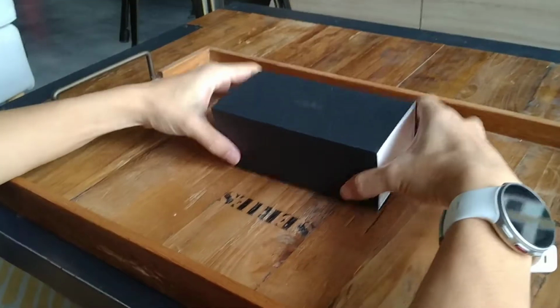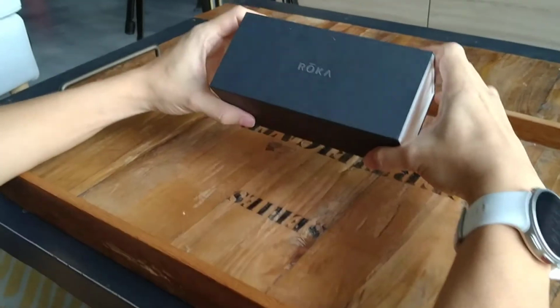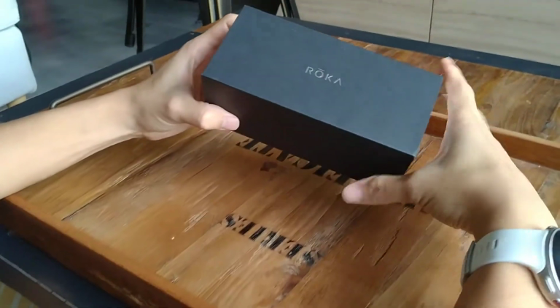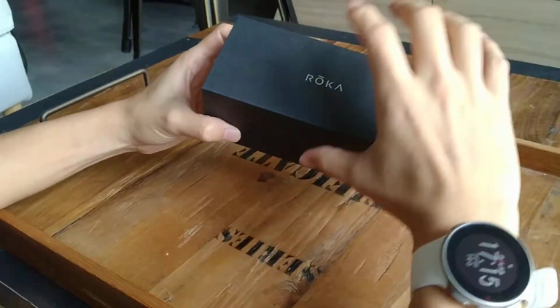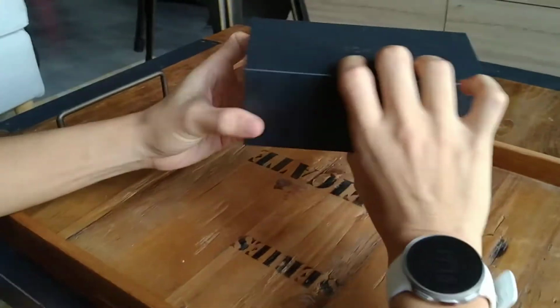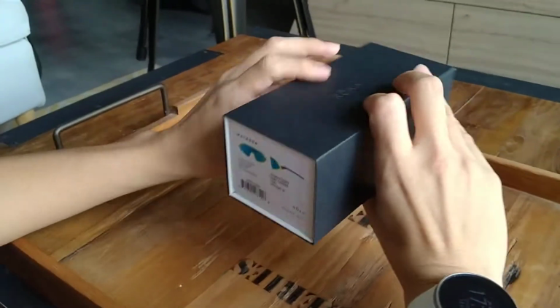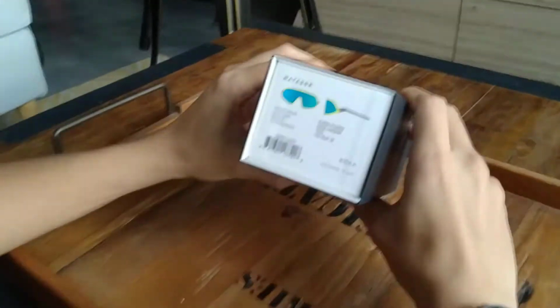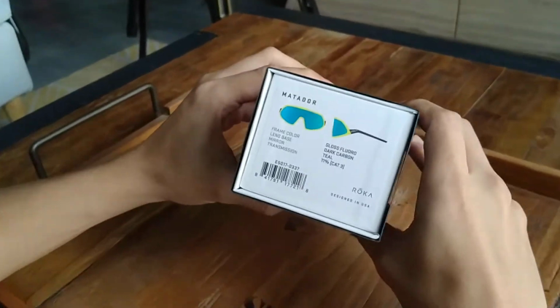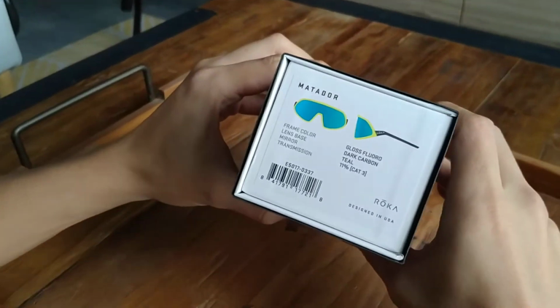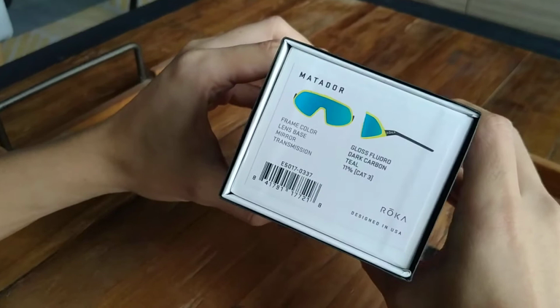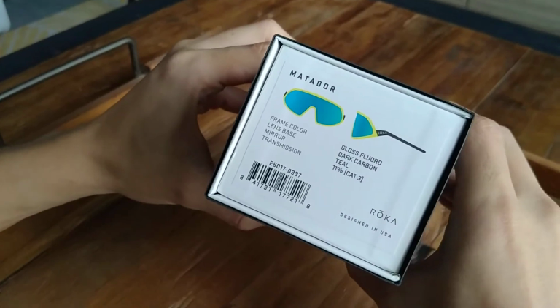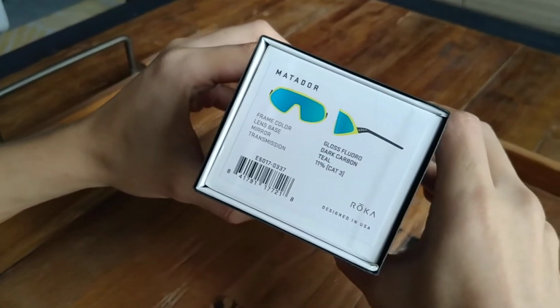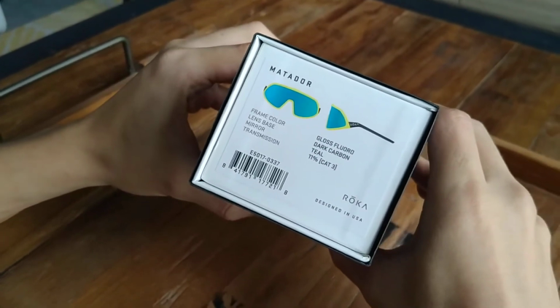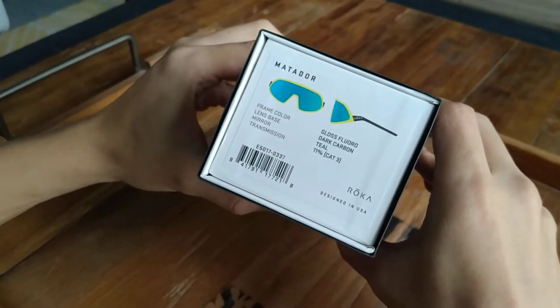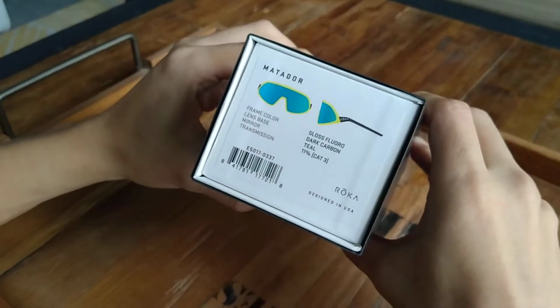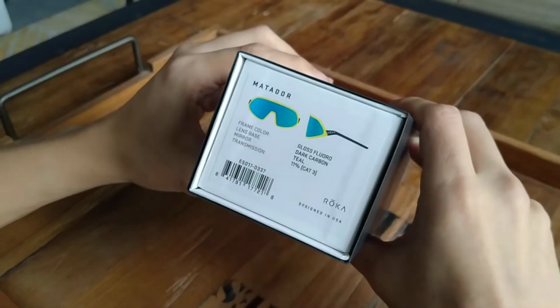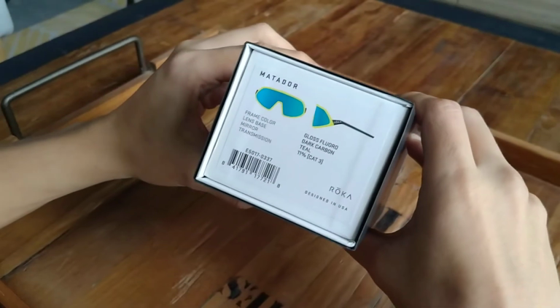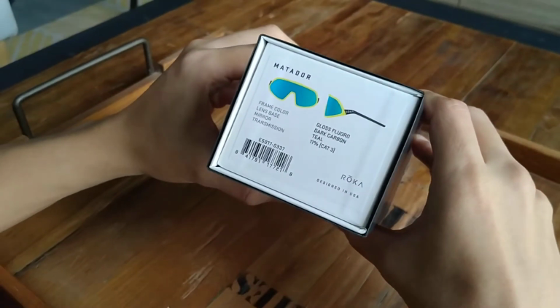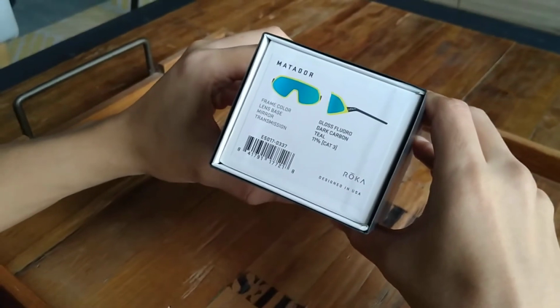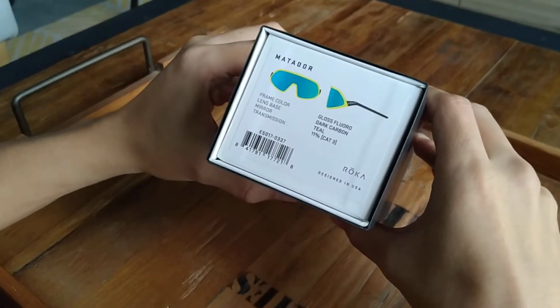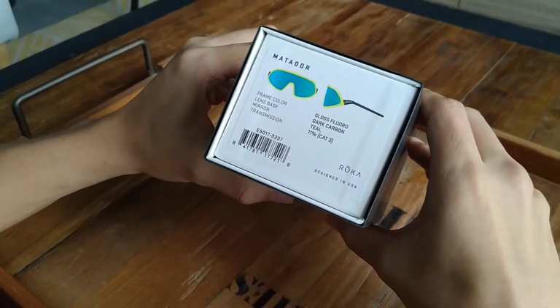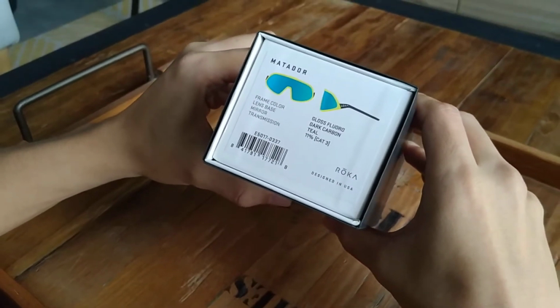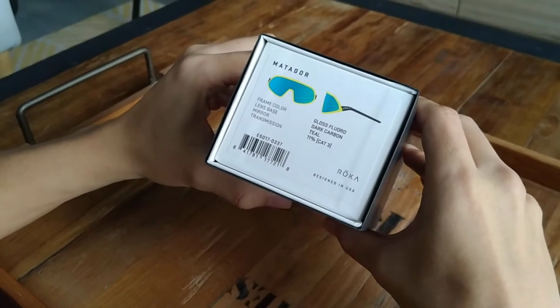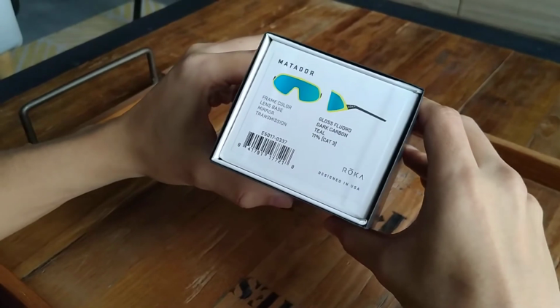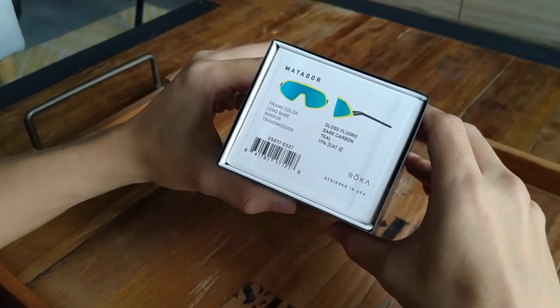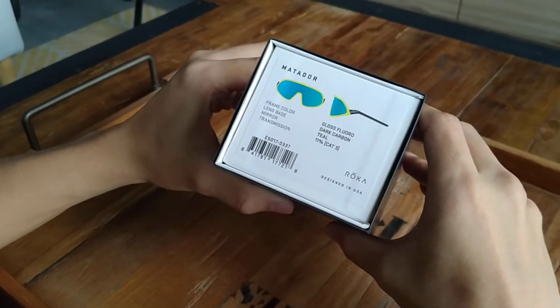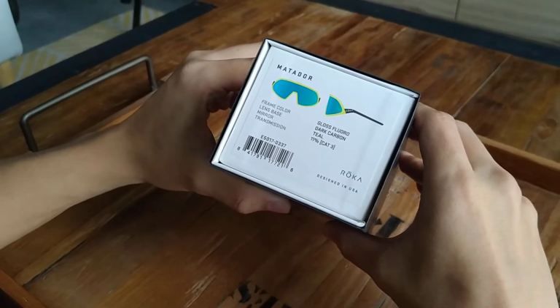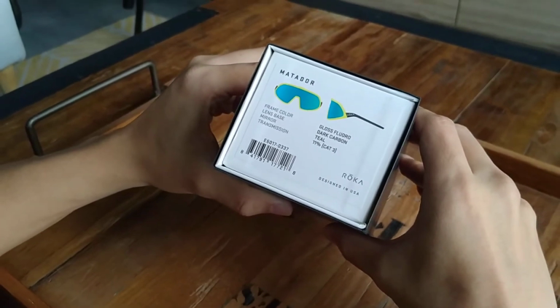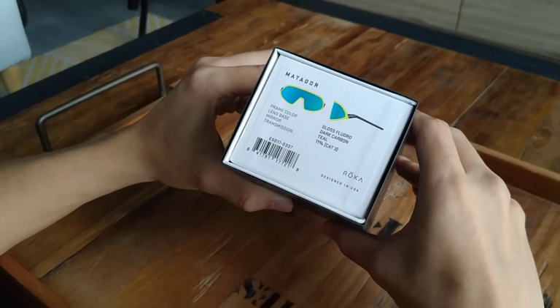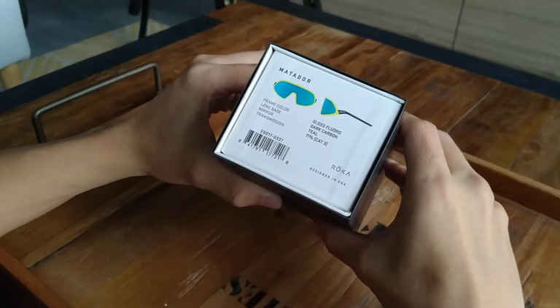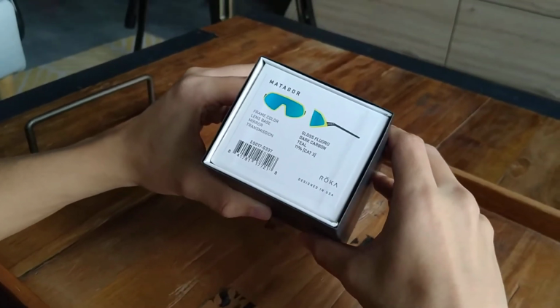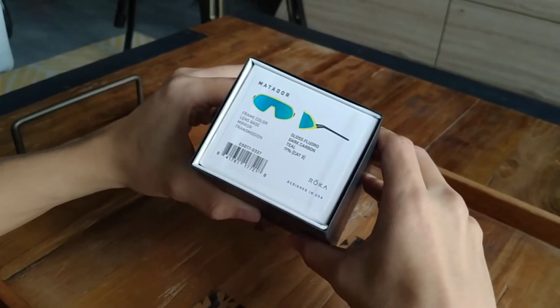Hey guys, today we will be unboxing the most hyped sunglasses of 2020 — the Matador from Roka. What we have here is the gloss floral frame with a dark carbon teal mirror lens.